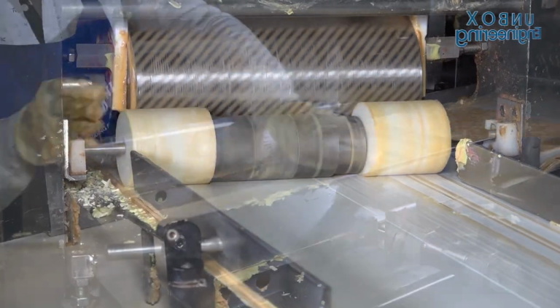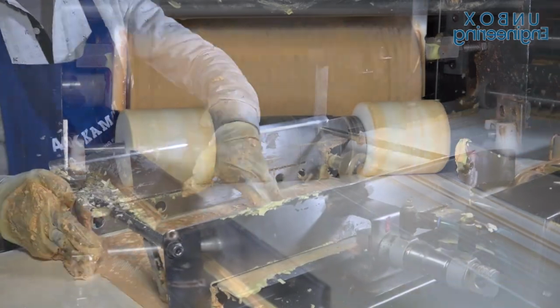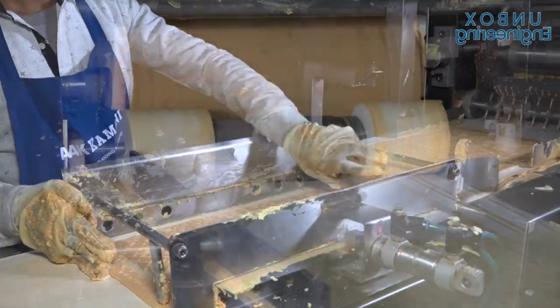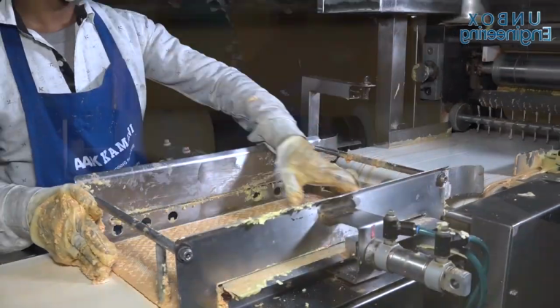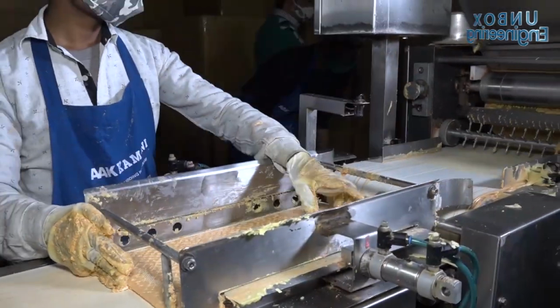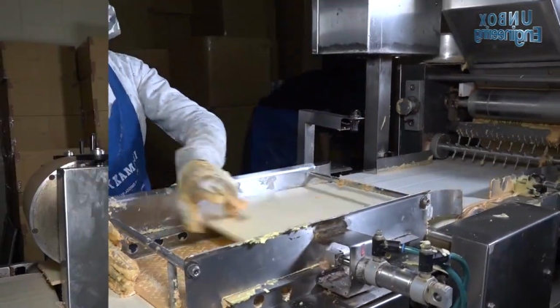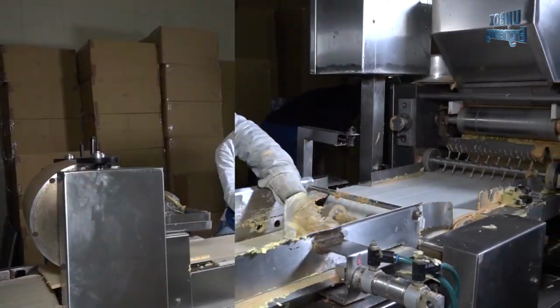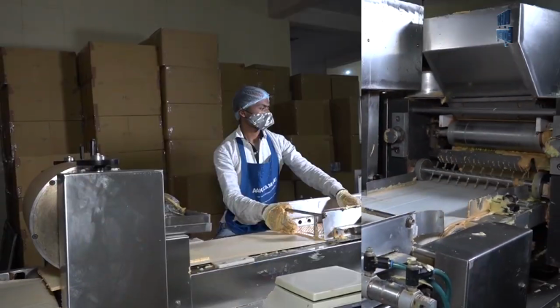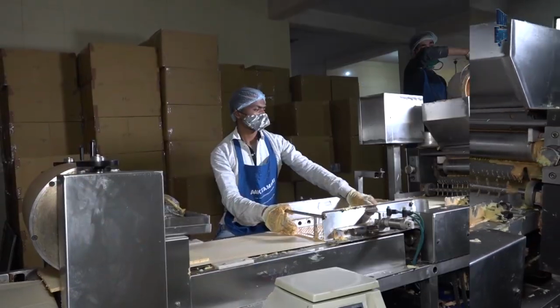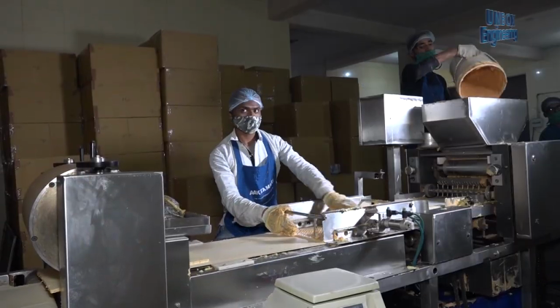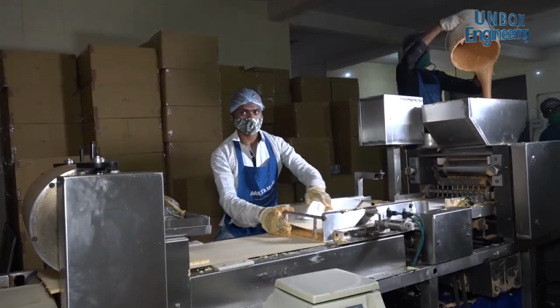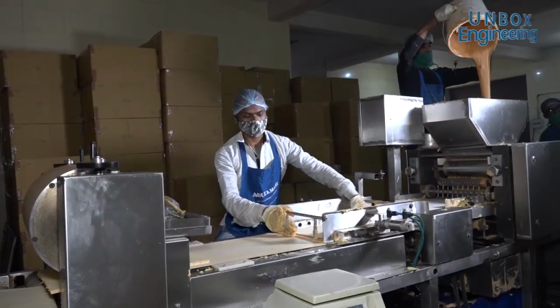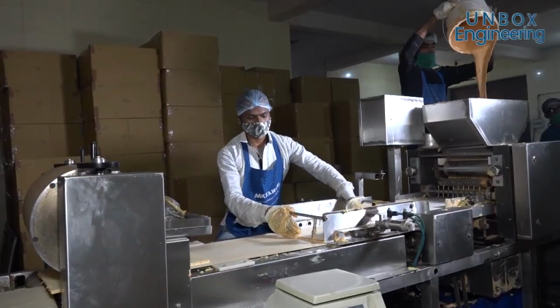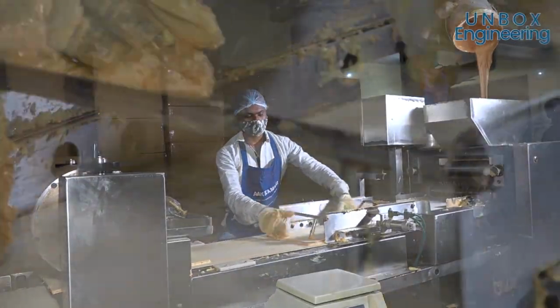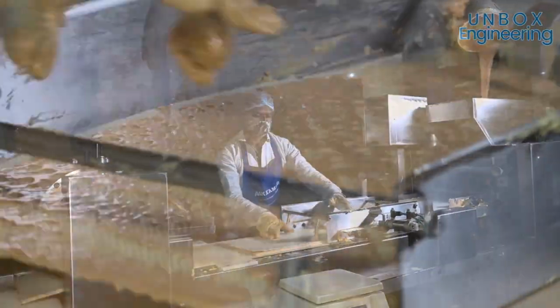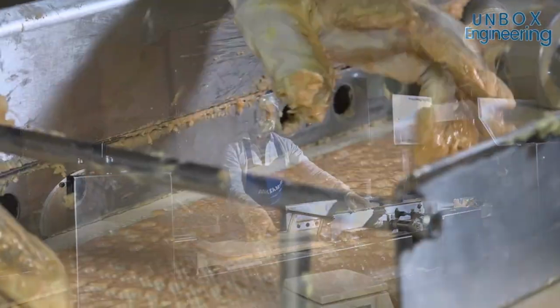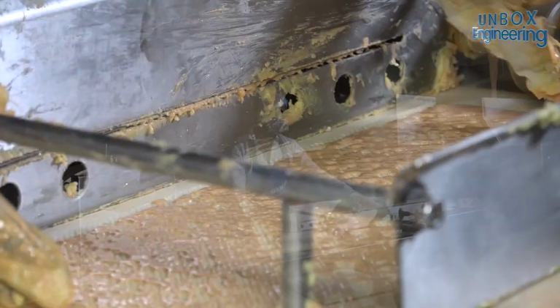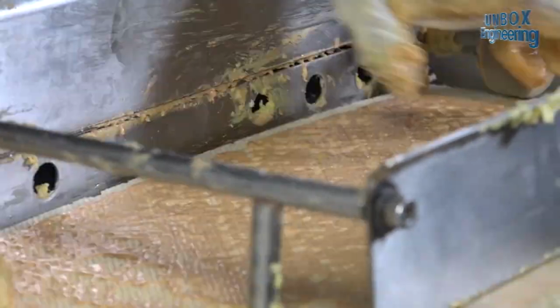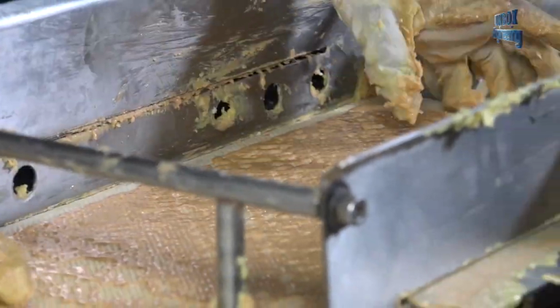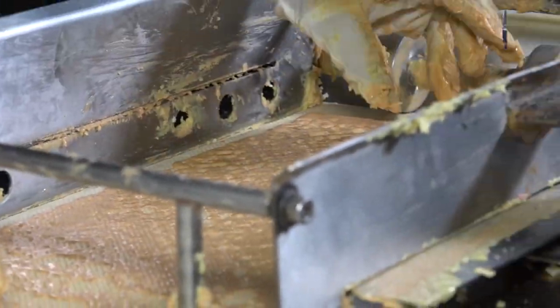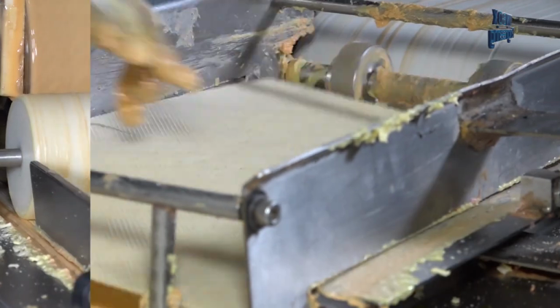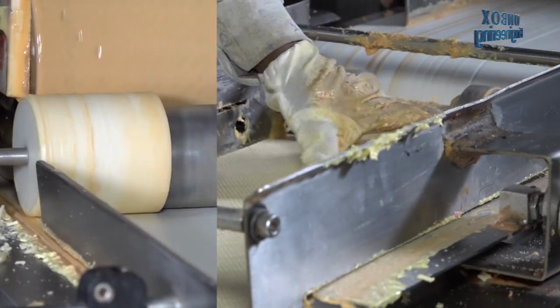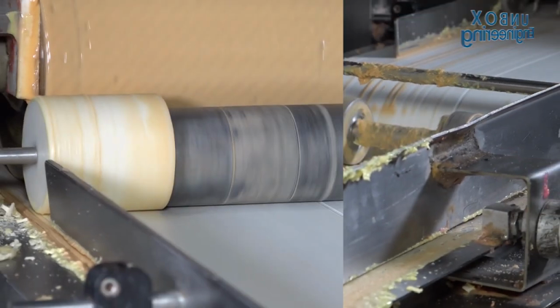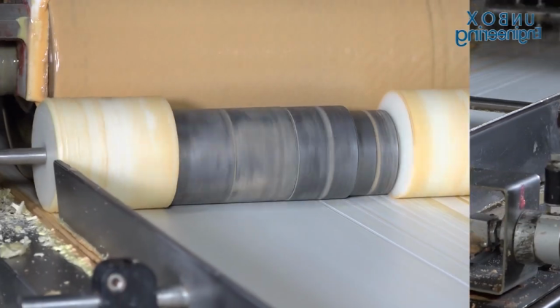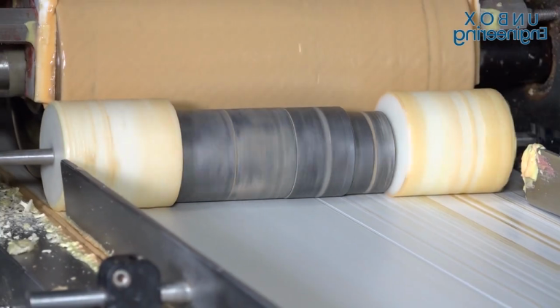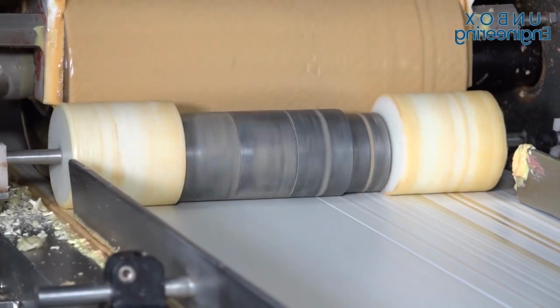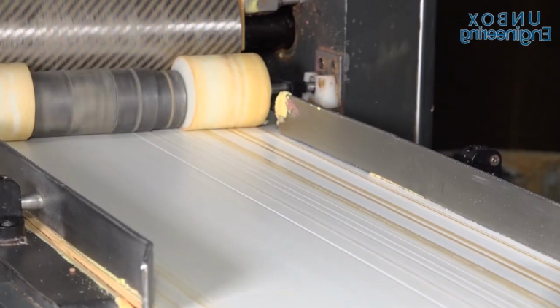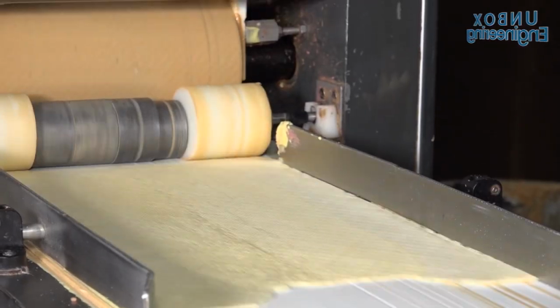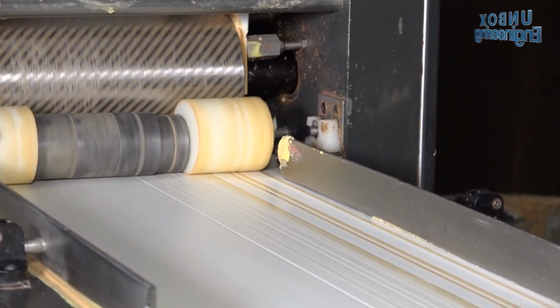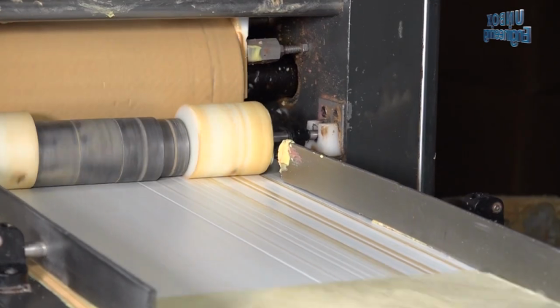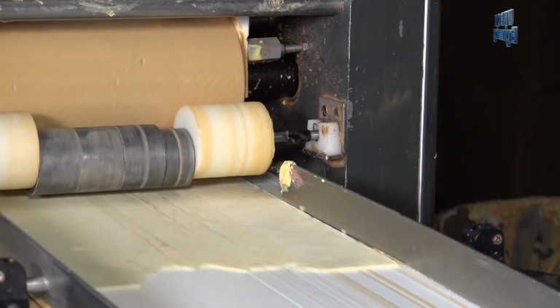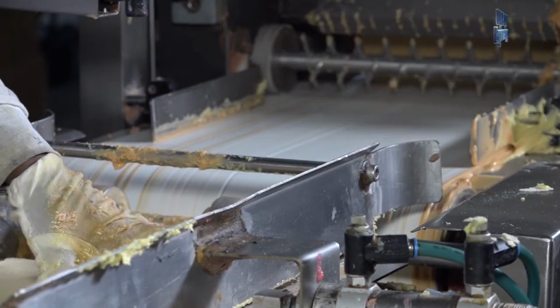To make different flavours of wafers, different creams are used, such as the favourites vanilla, chocolate and many others.